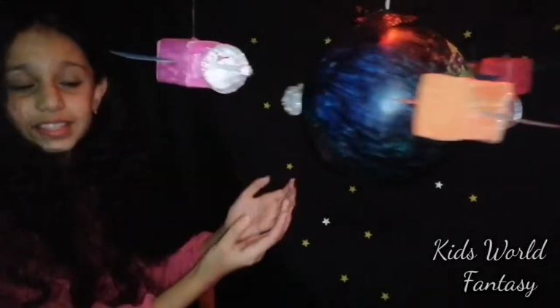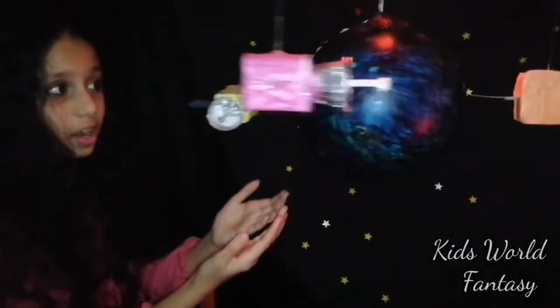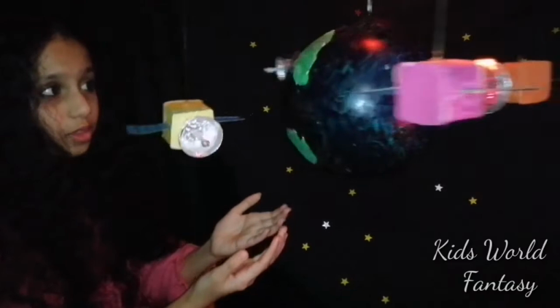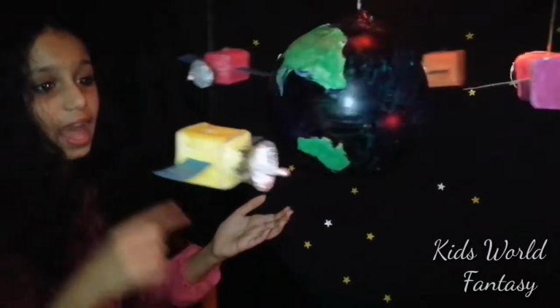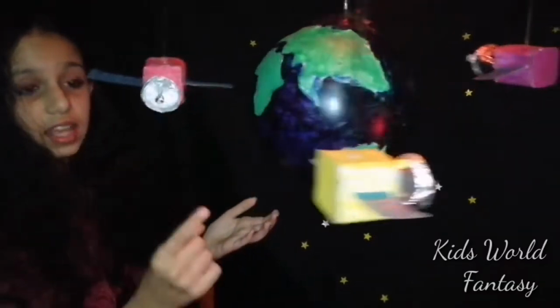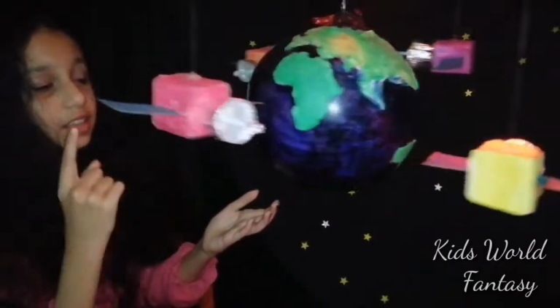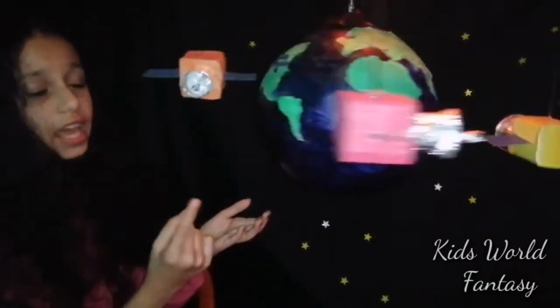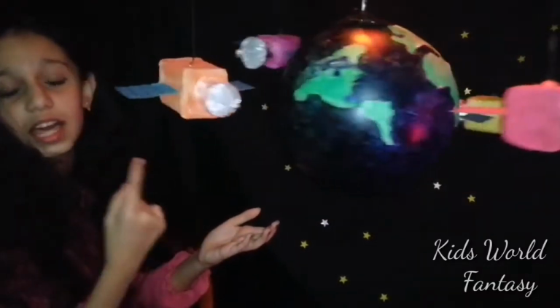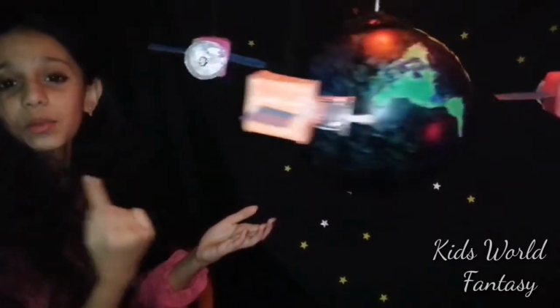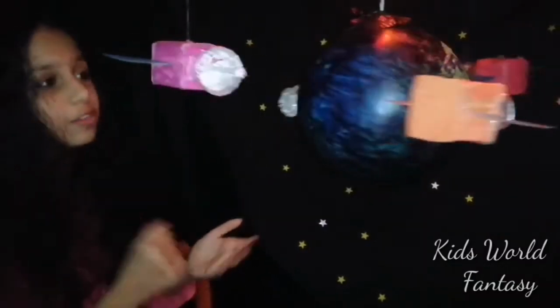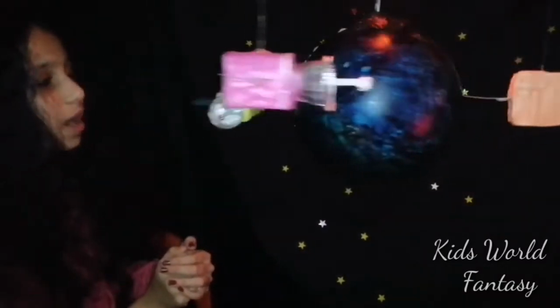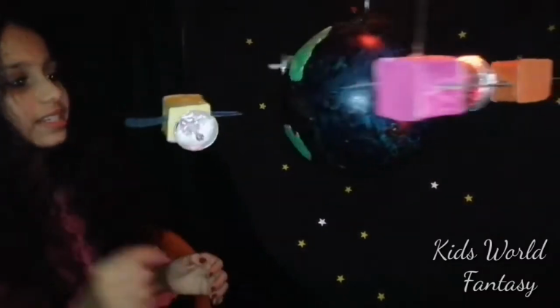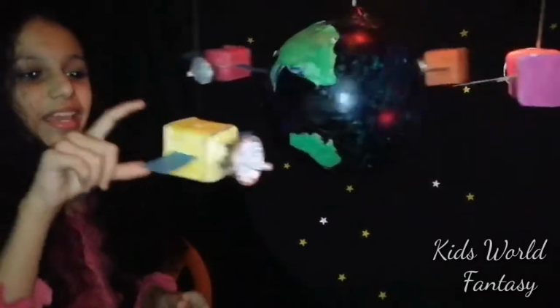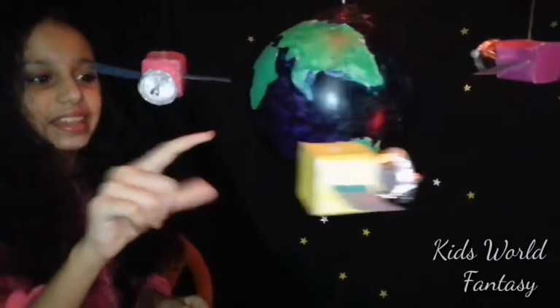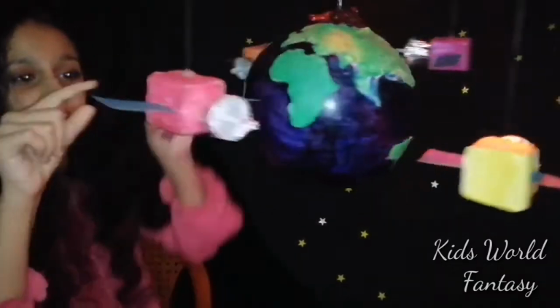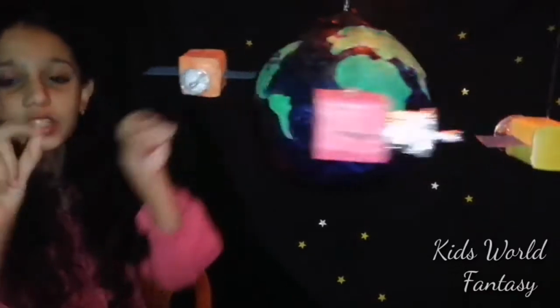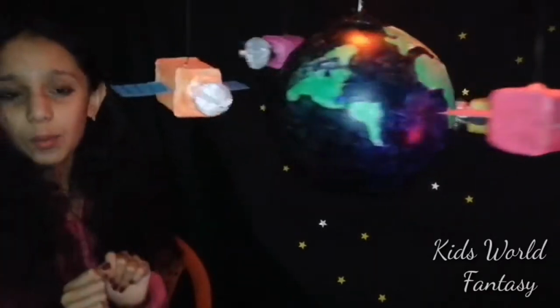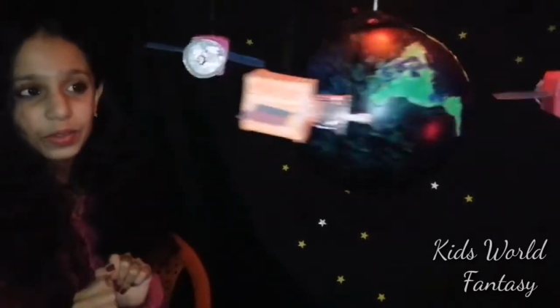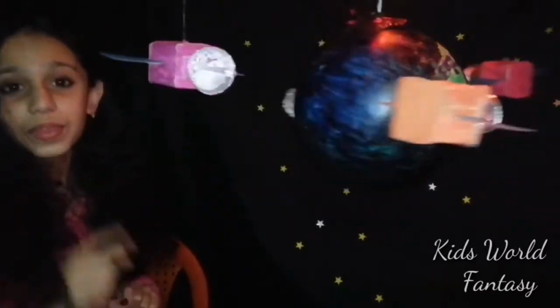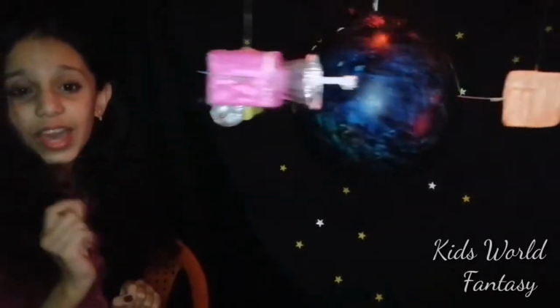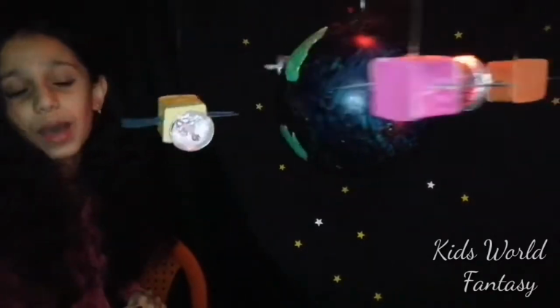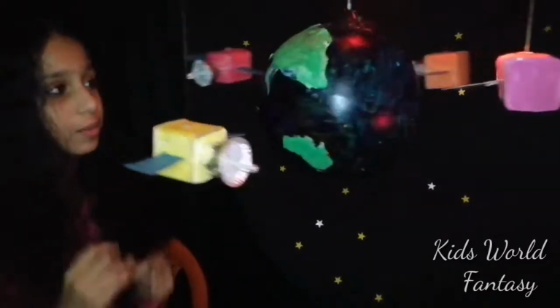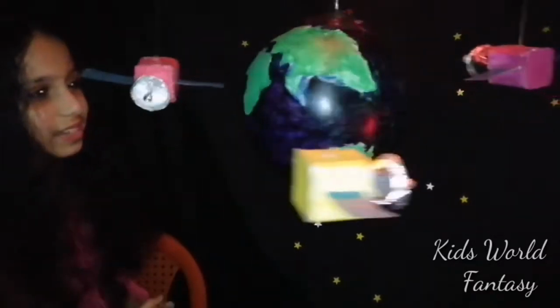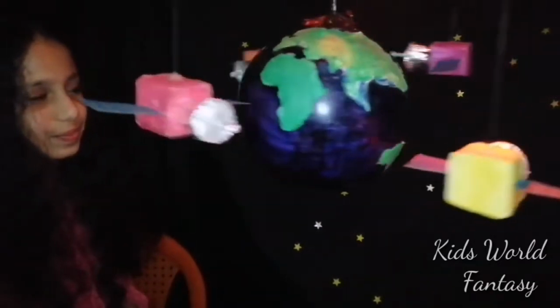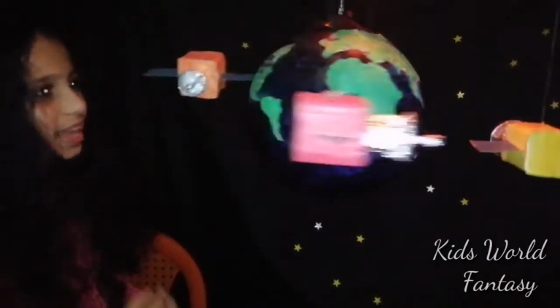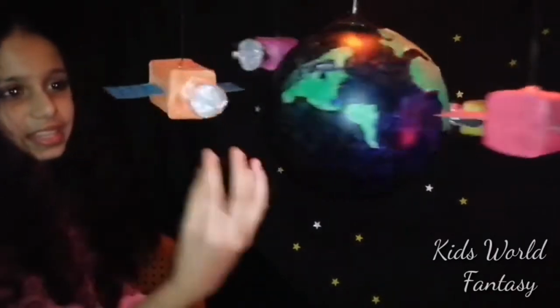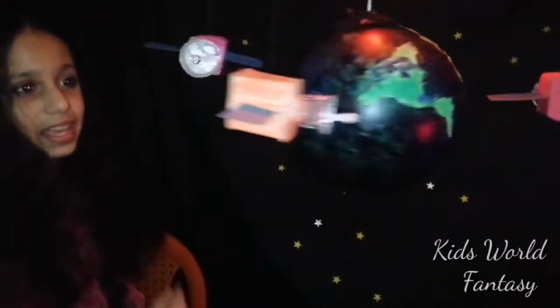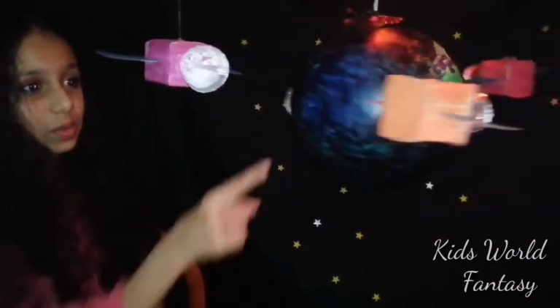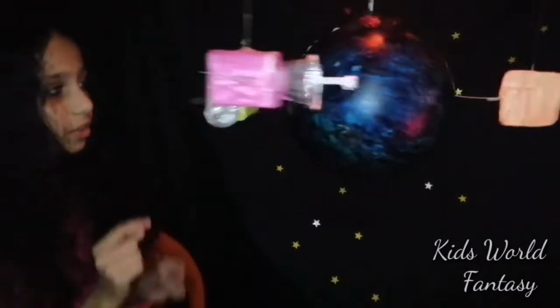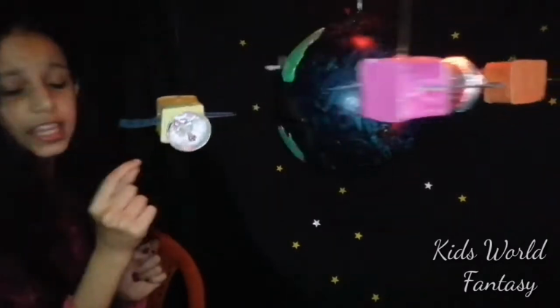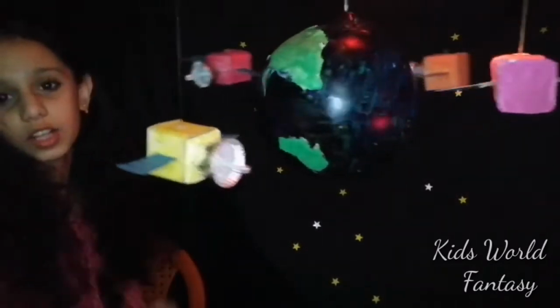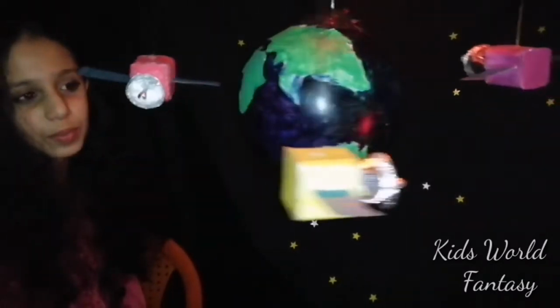This is the Earth, and these are the satellites revolving around it. These are the solar panels — they get power from the Sun. This is where the signal comes from.